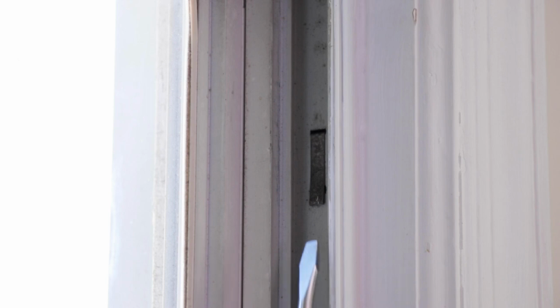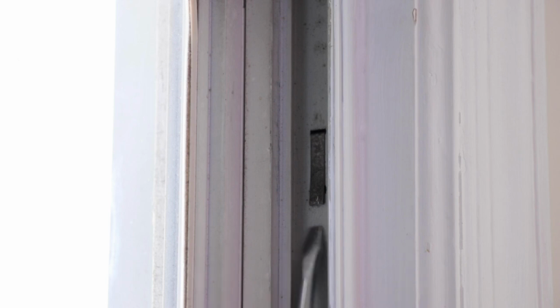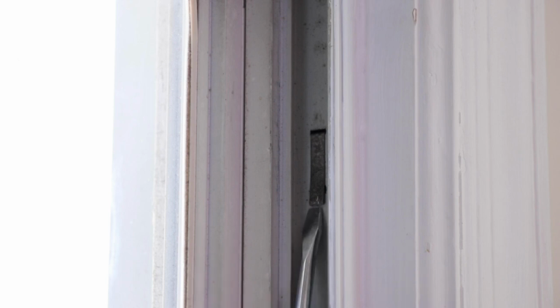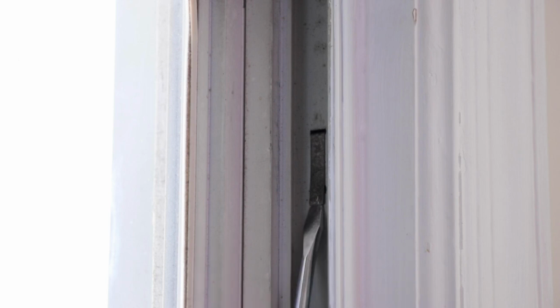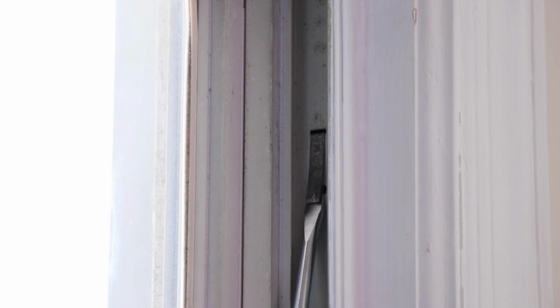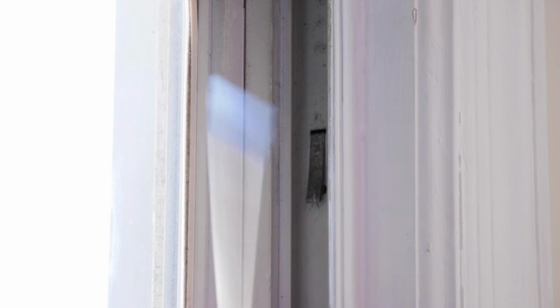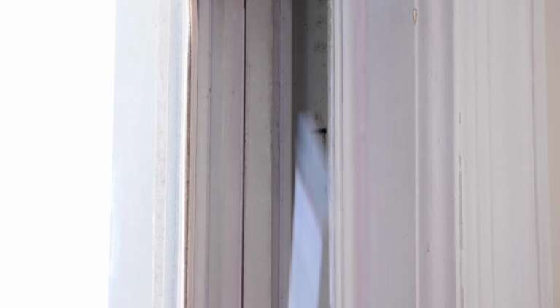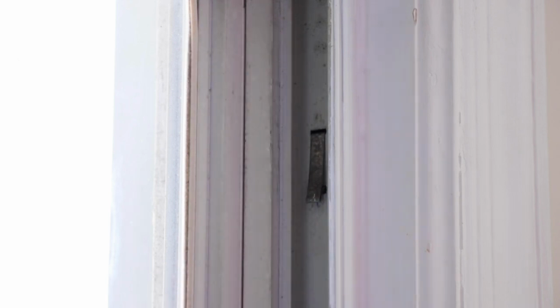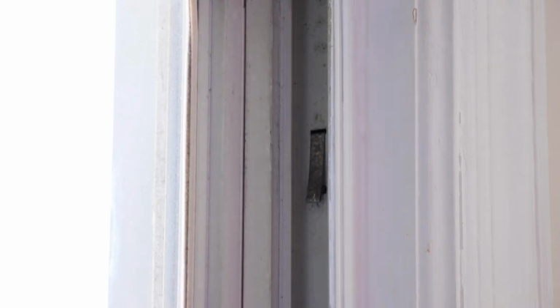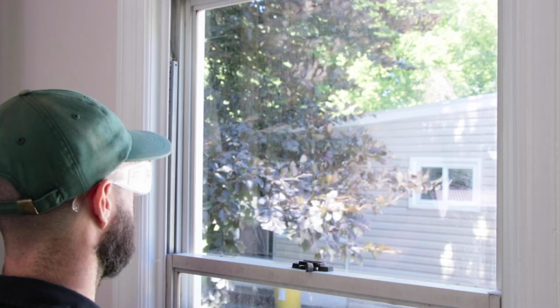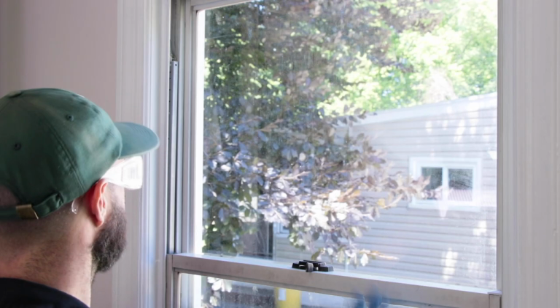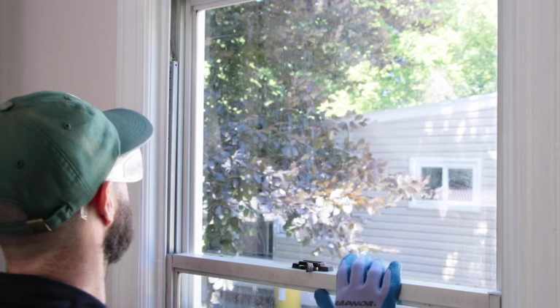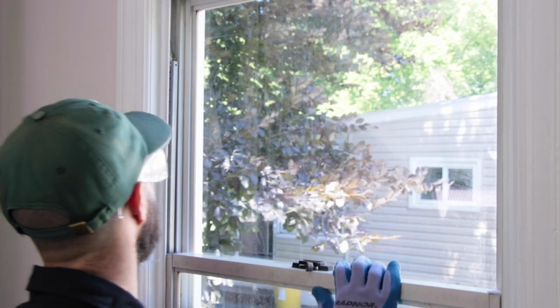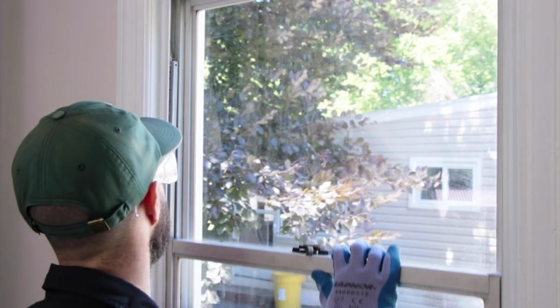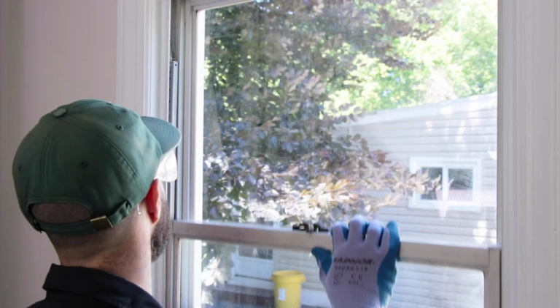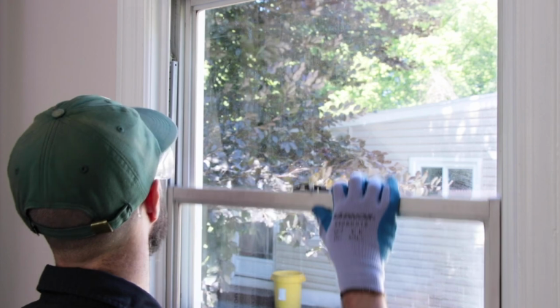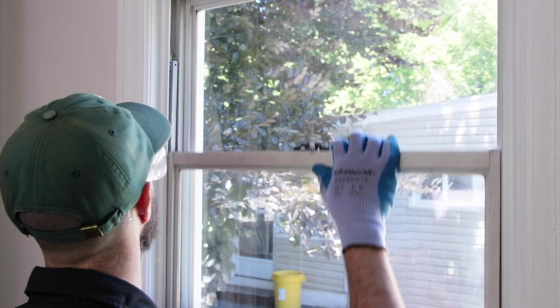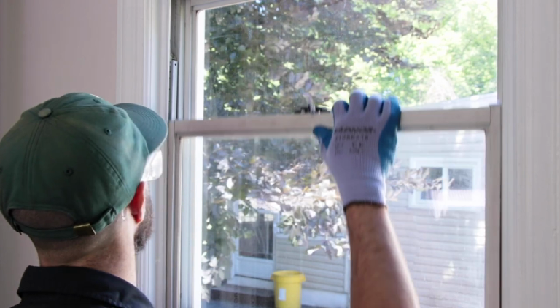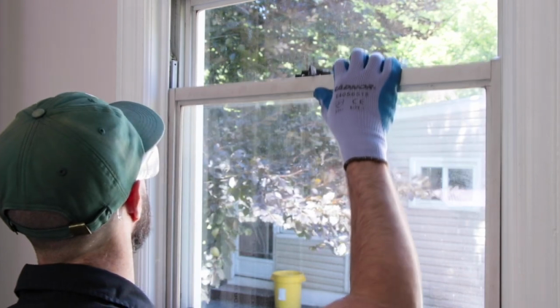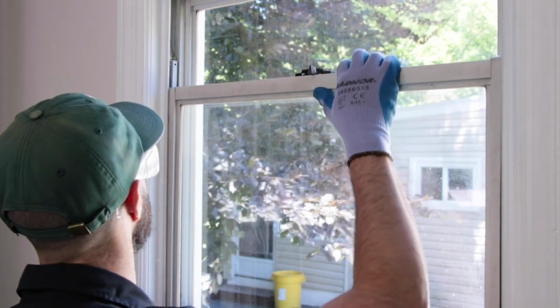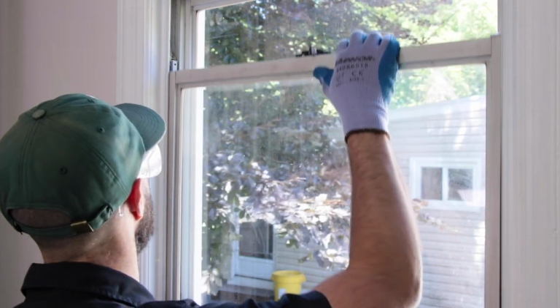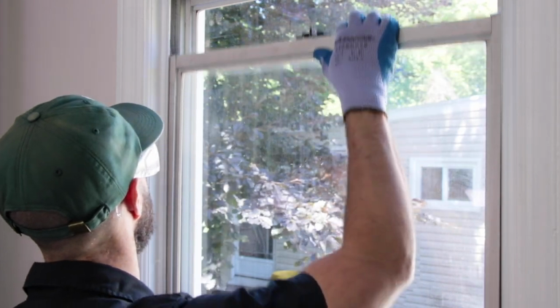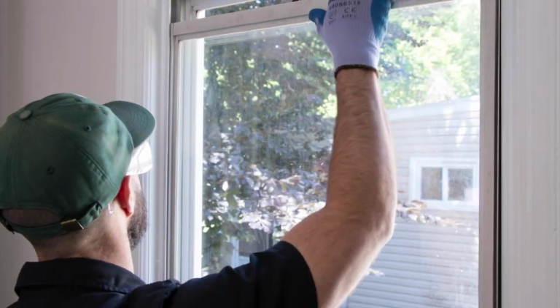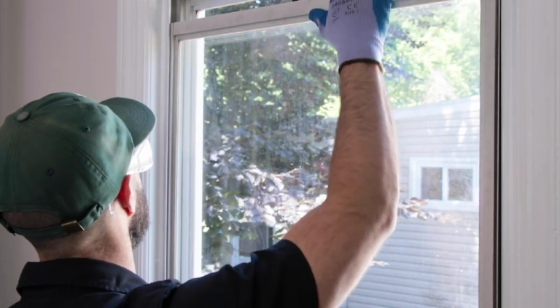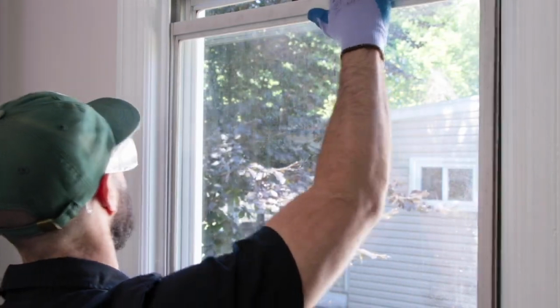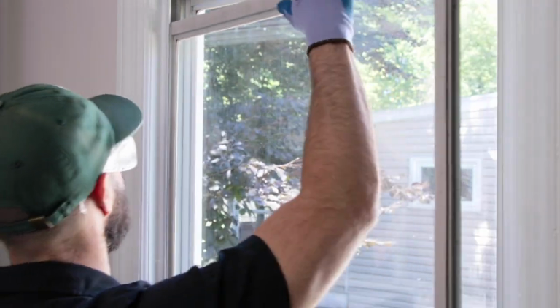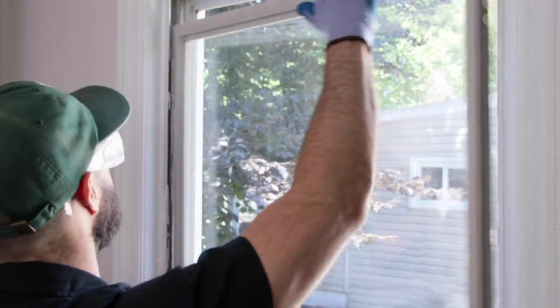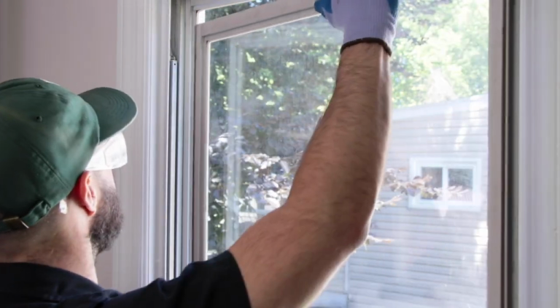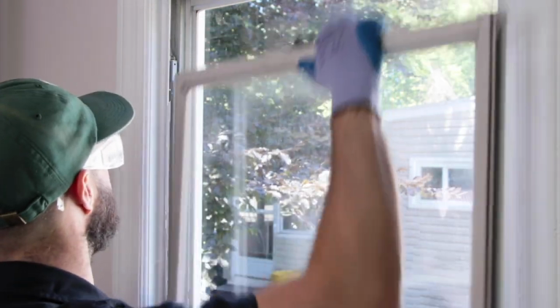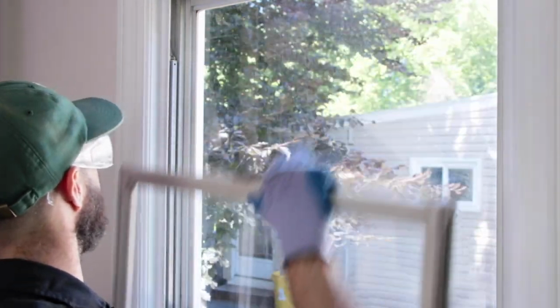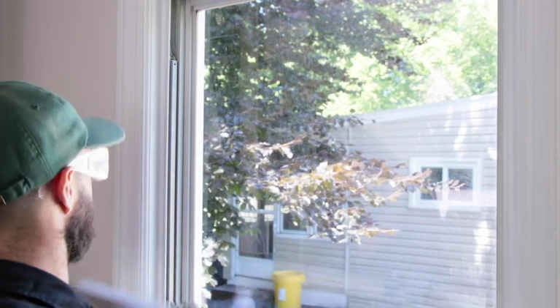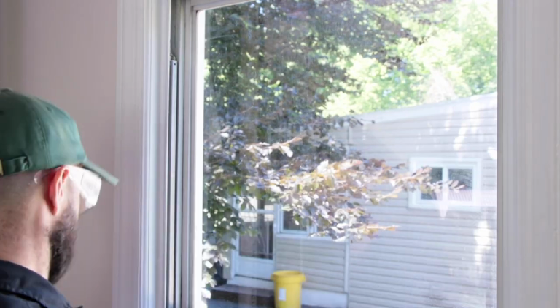Now pop out the clip on the opposite side of the window. Next, raise the sash up past the takeout clip, push it to one side of the window track, and pull it out from the other side.